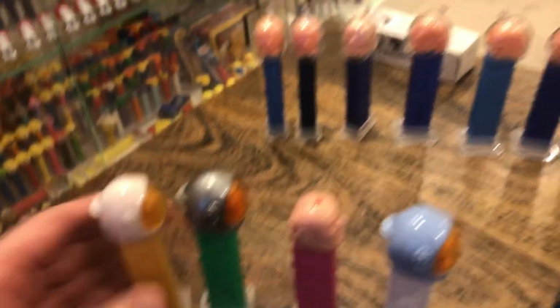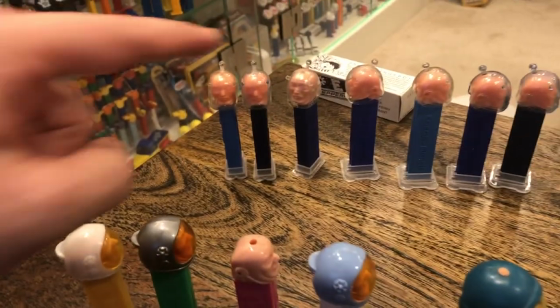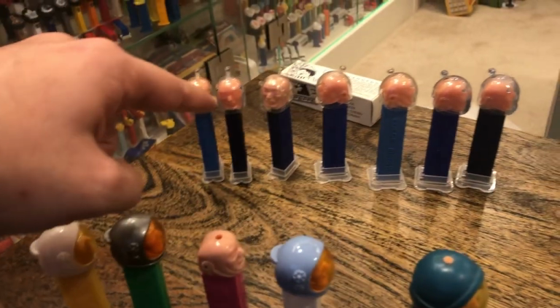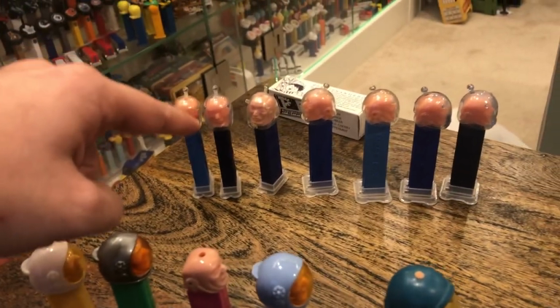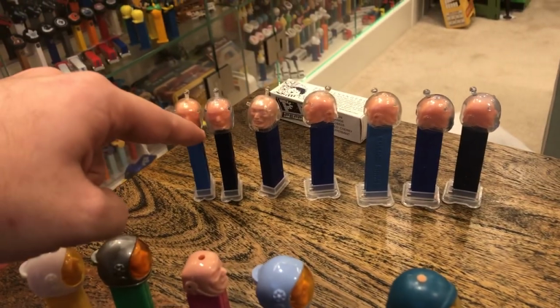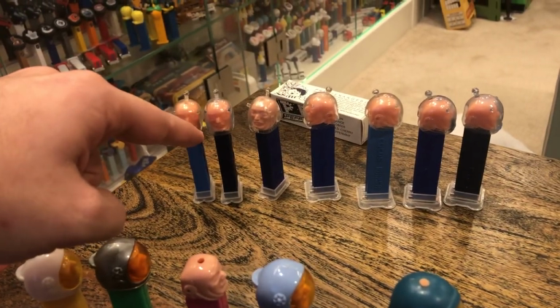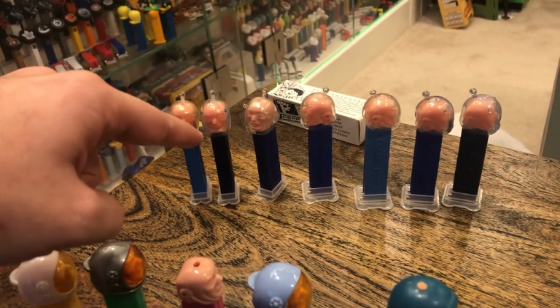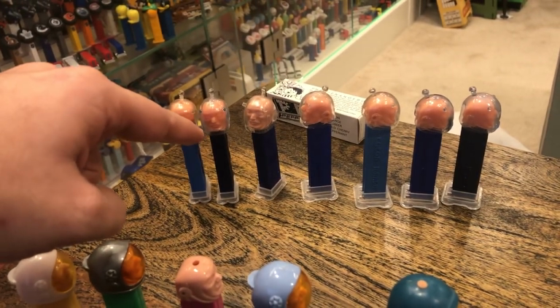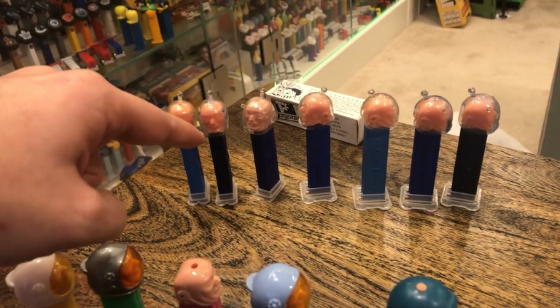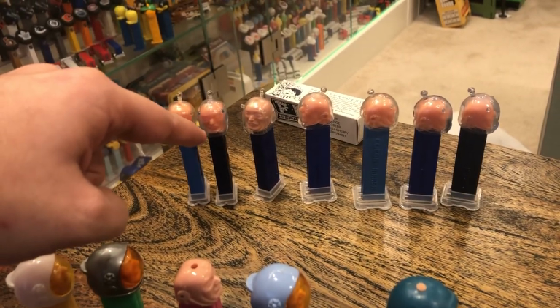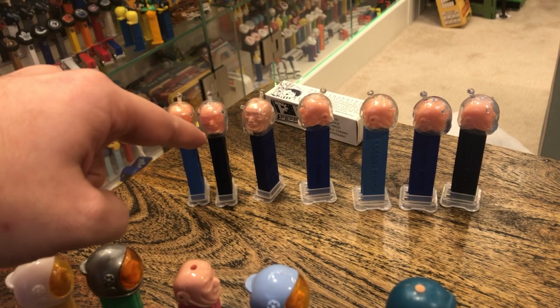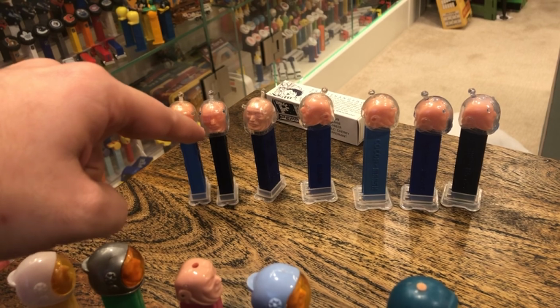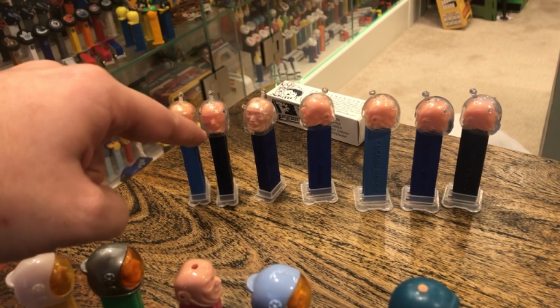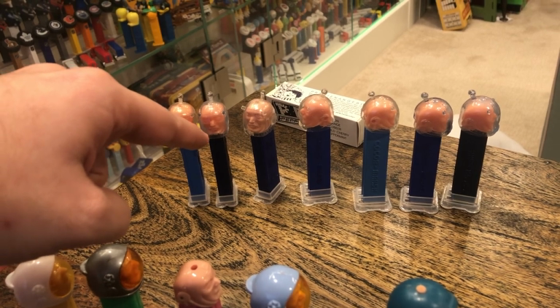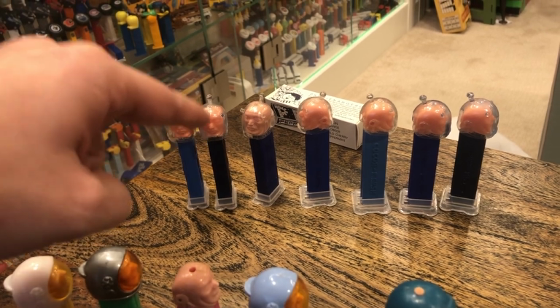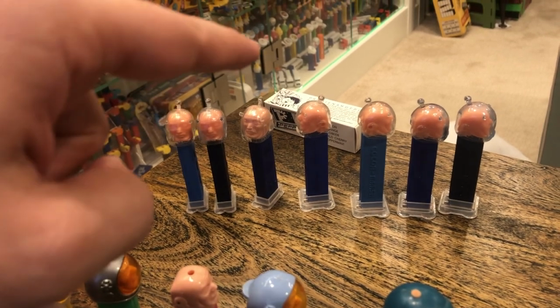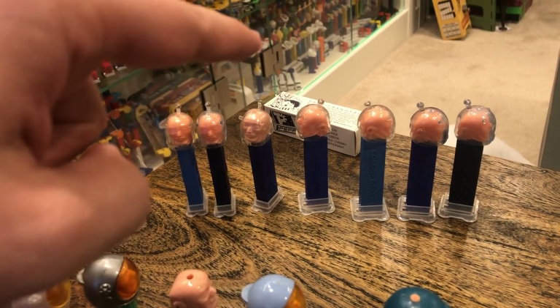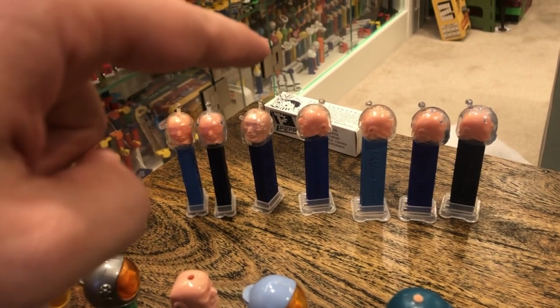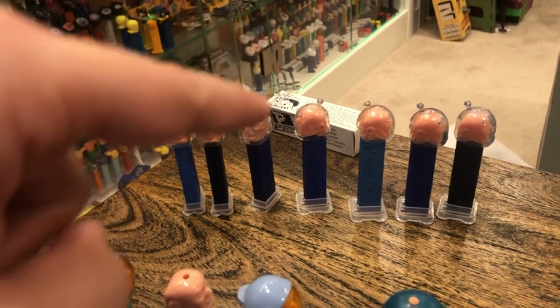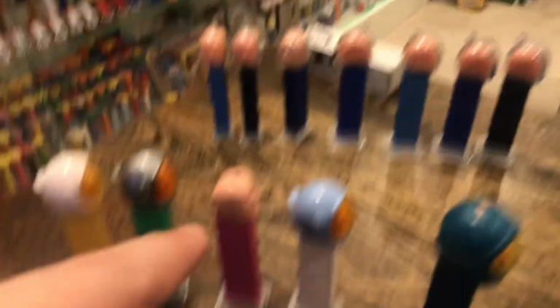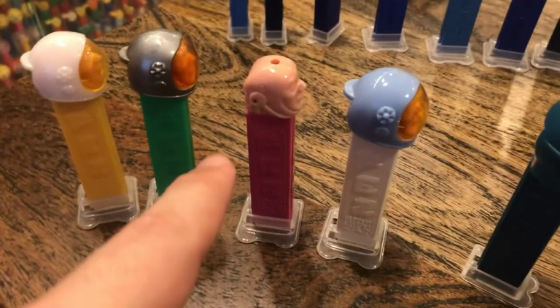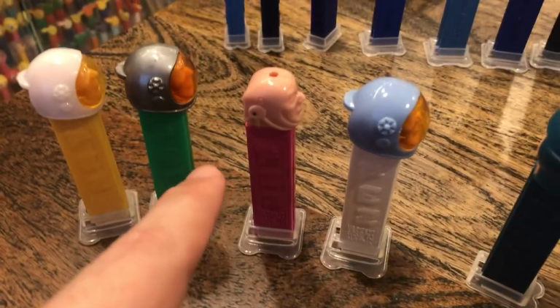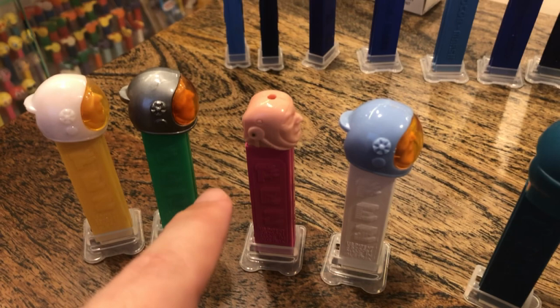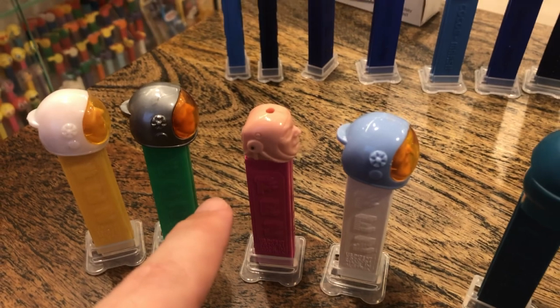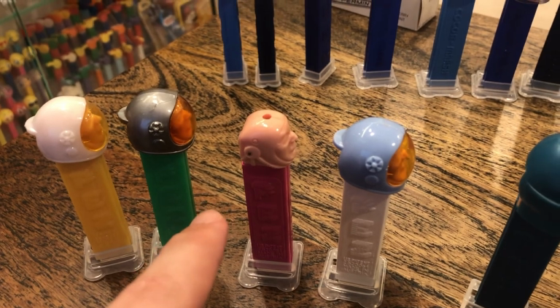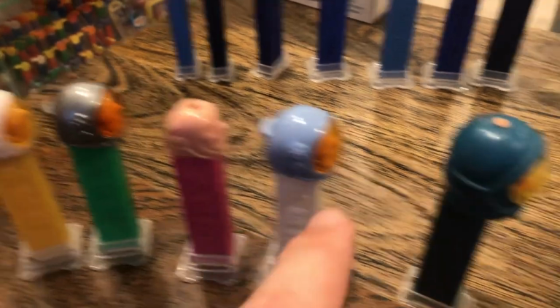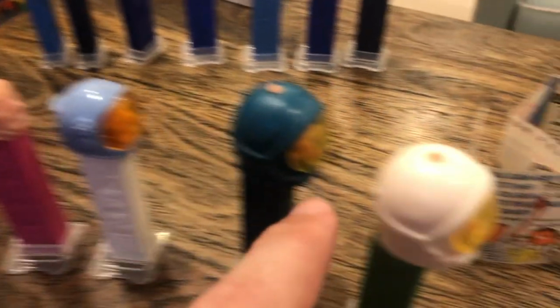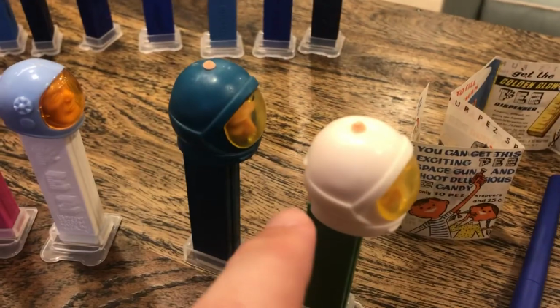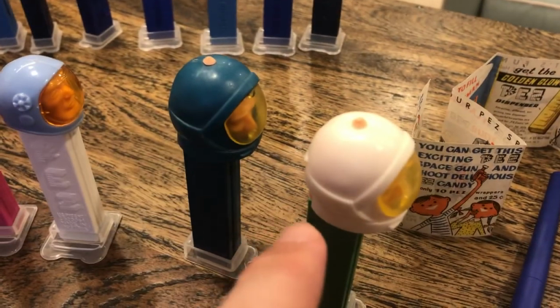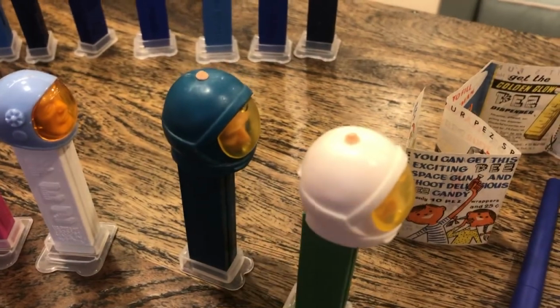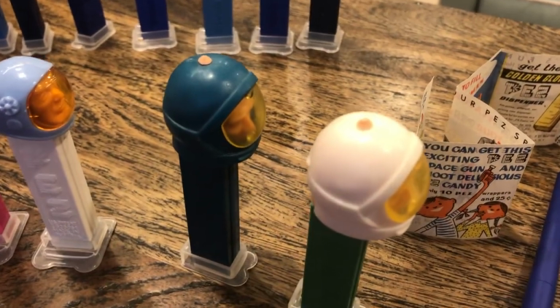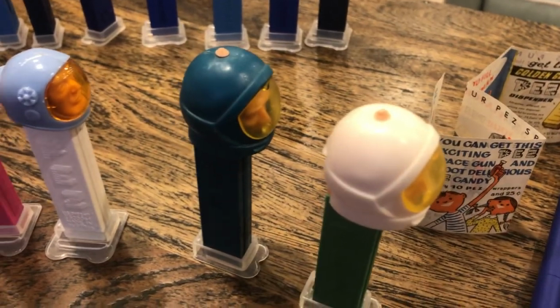So that's Spaceman 1959. You've got Astronaut A from 1962, and Astronaut B from 1977.